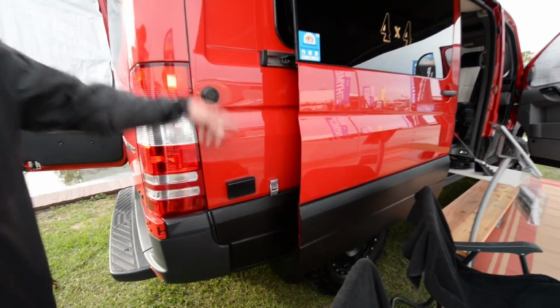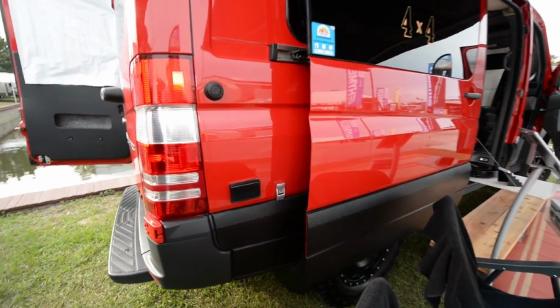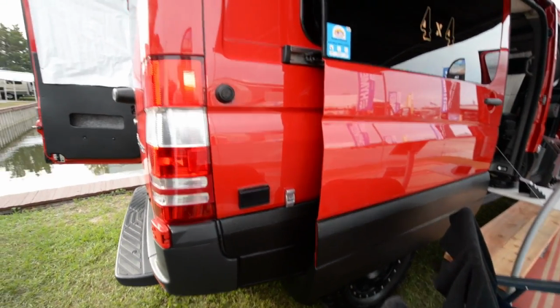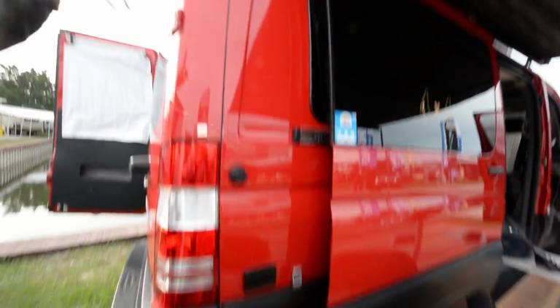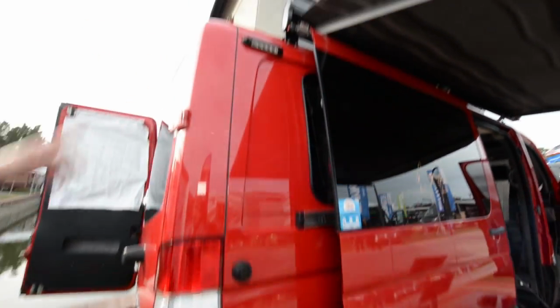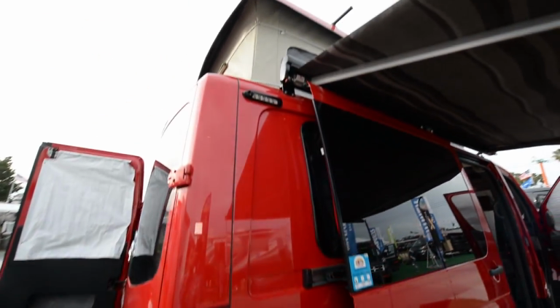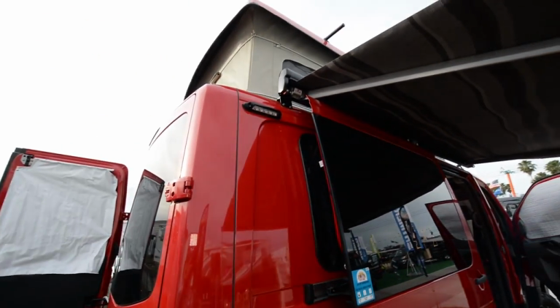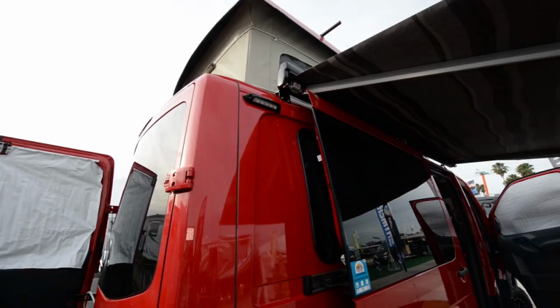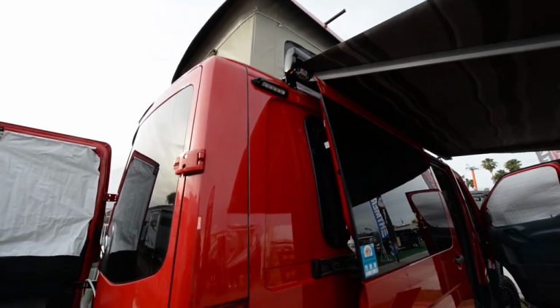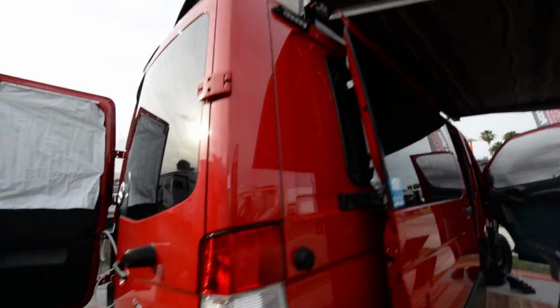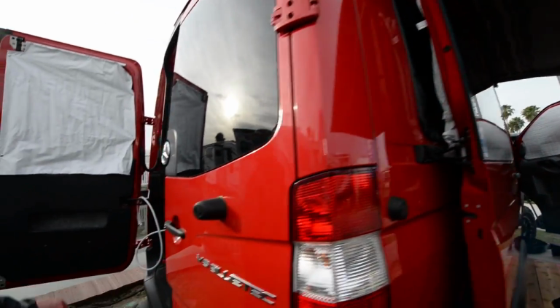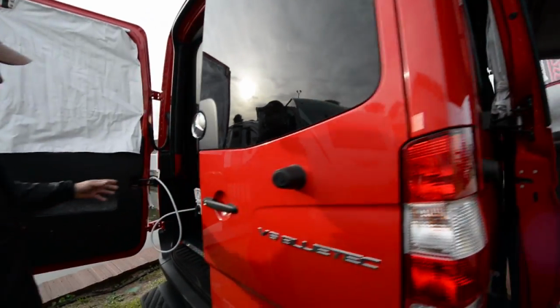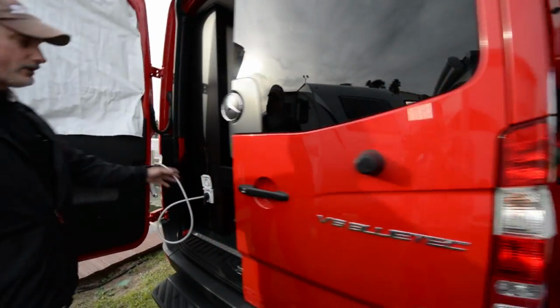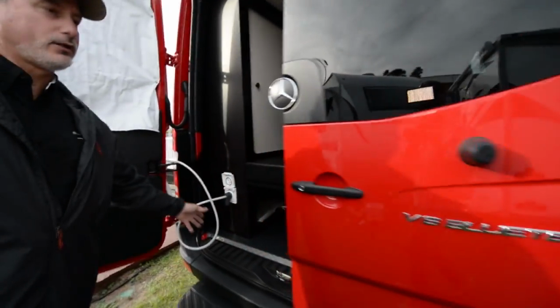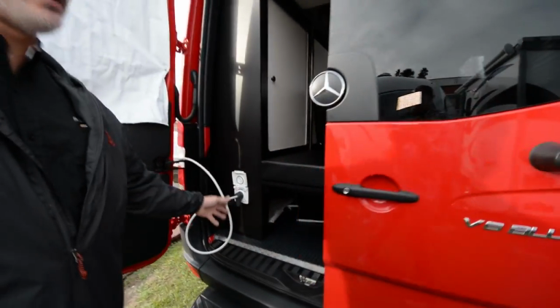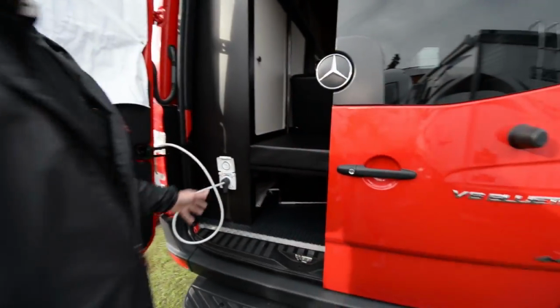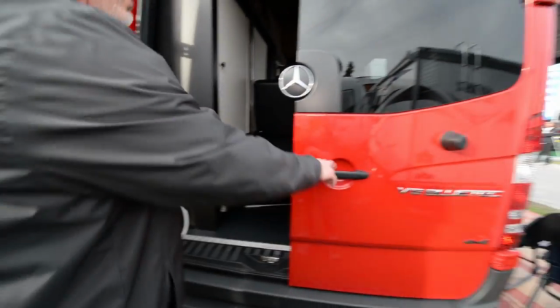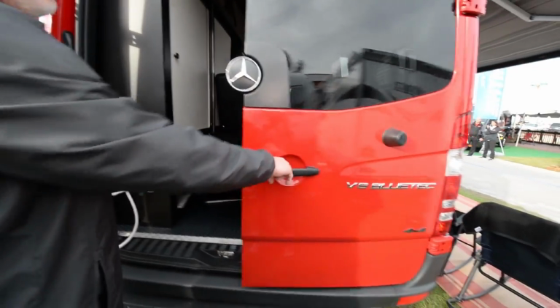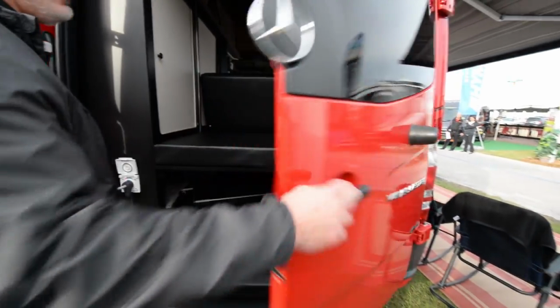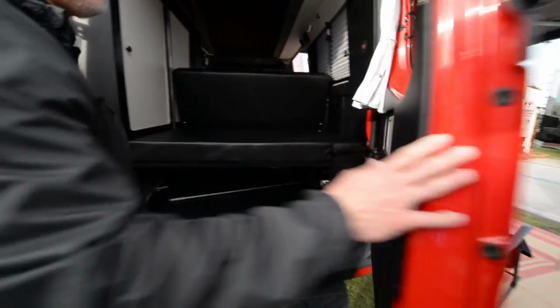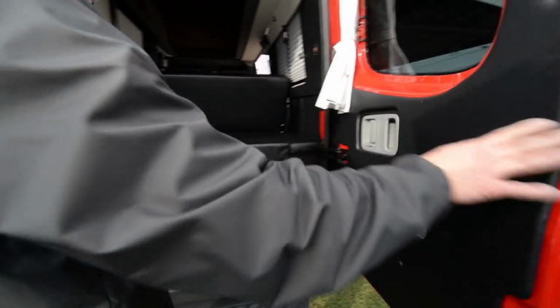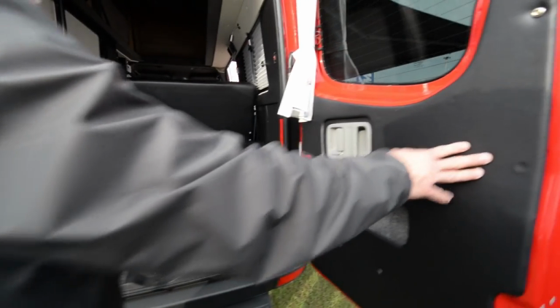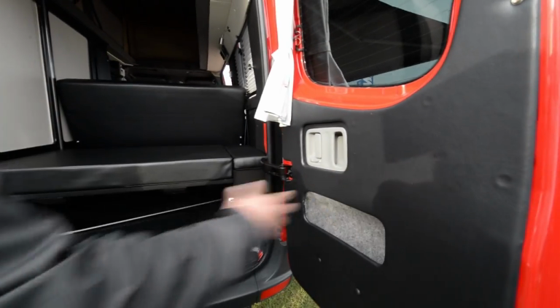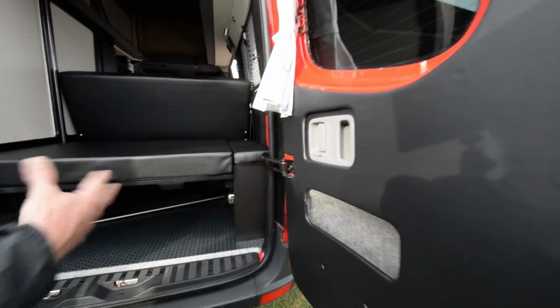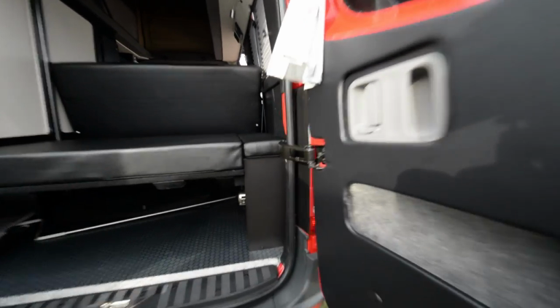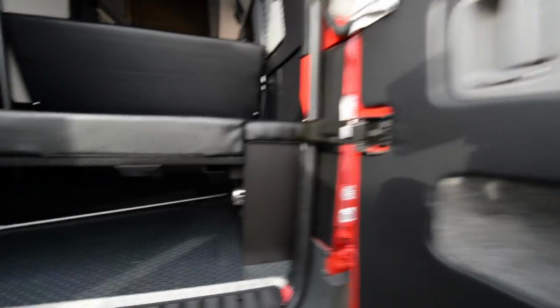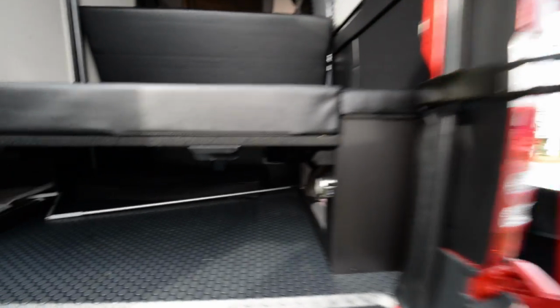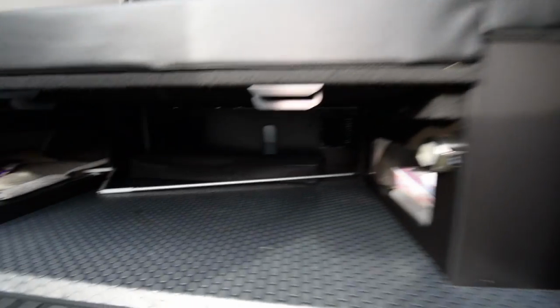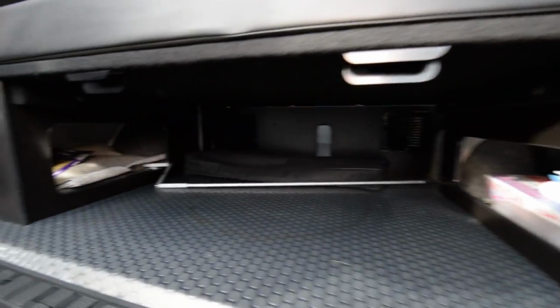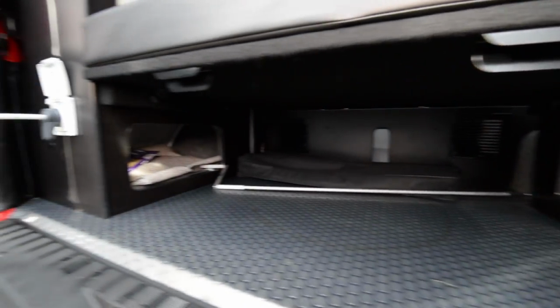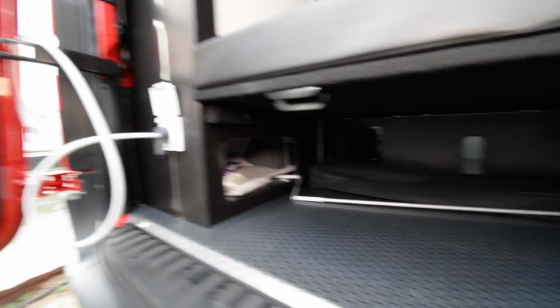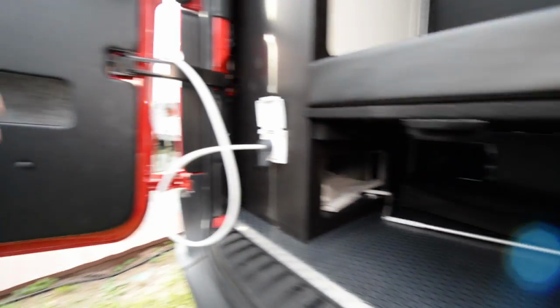We've got a porch light on the side. Coming to the back of the vehicle, we've got an exterior shower hookup with hot and cold water. We've got a little storage in the doors, blackout curtains, and storage under the sofa.